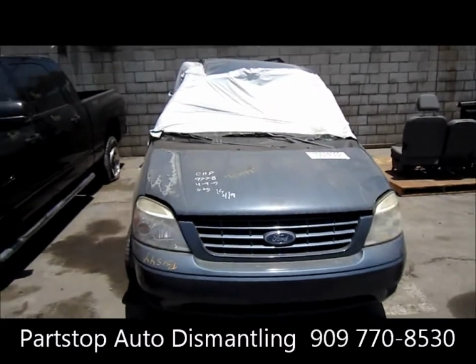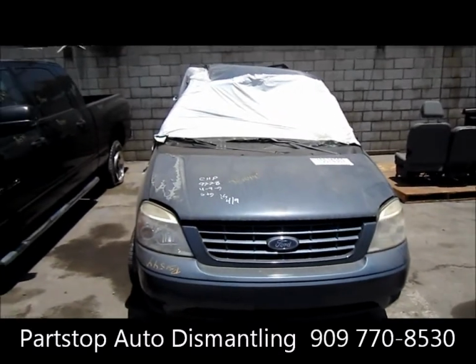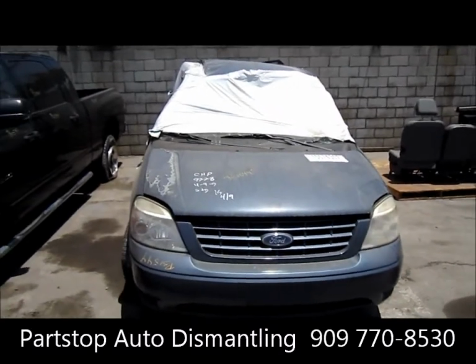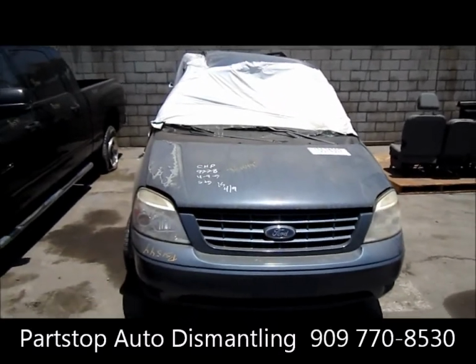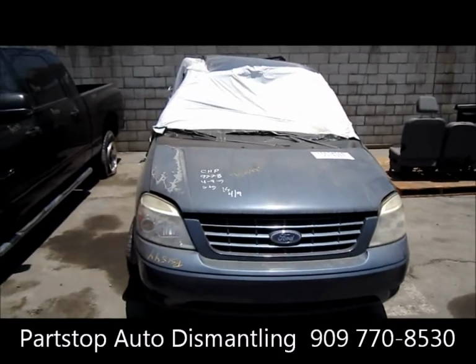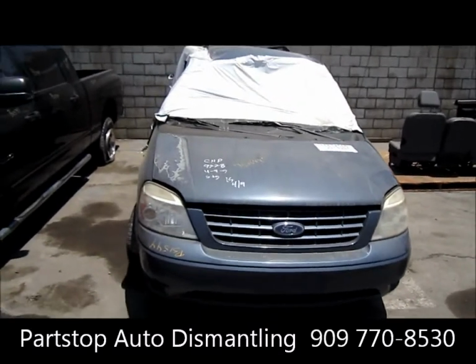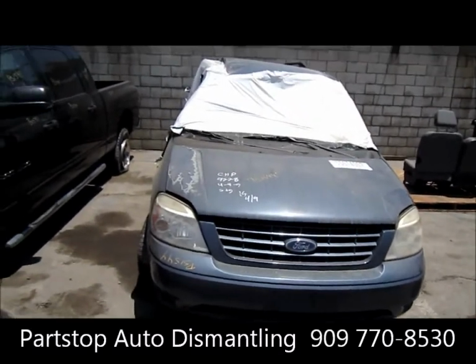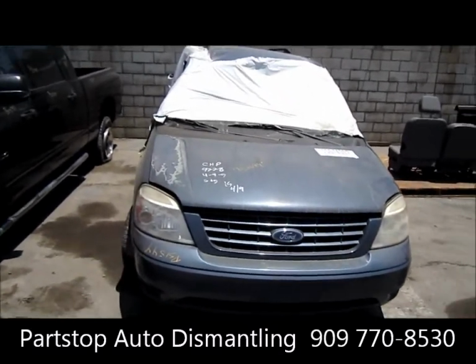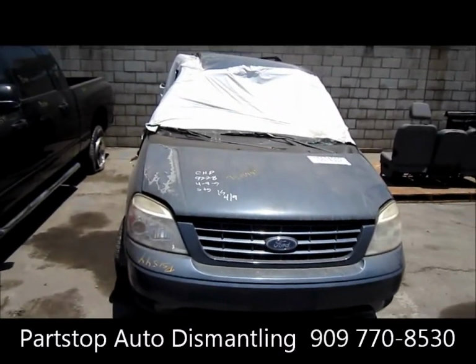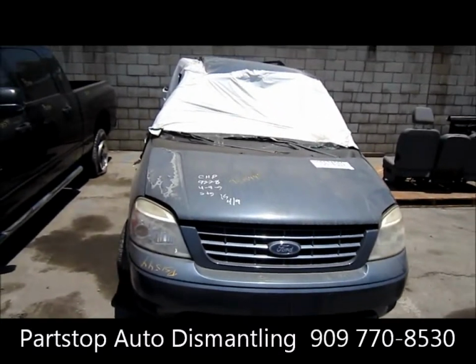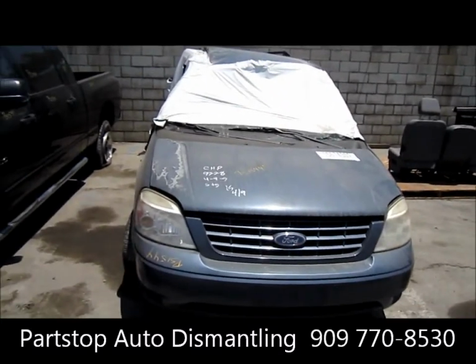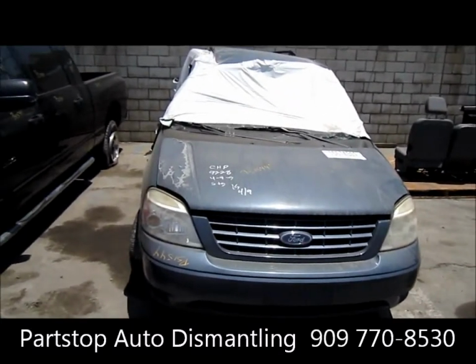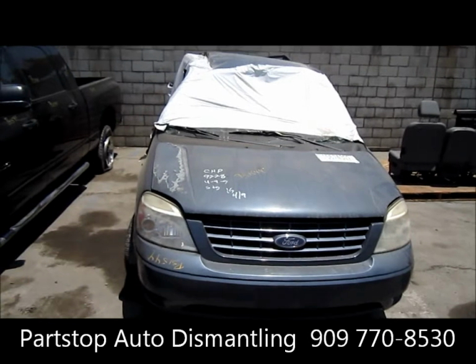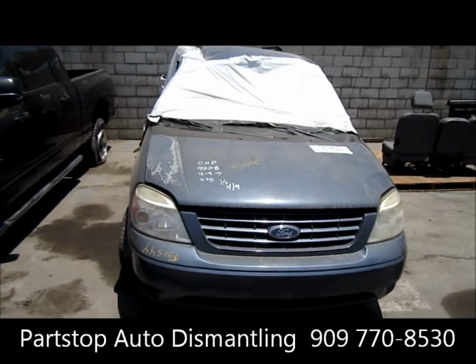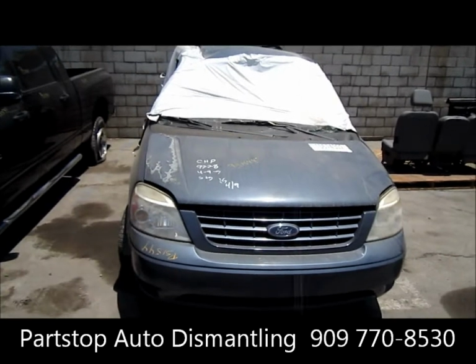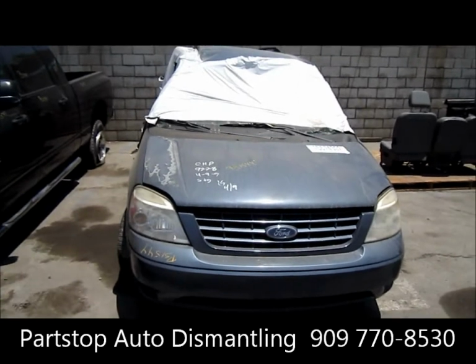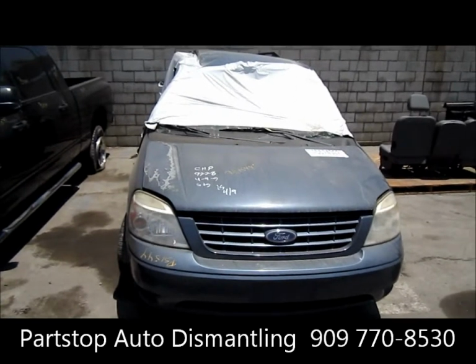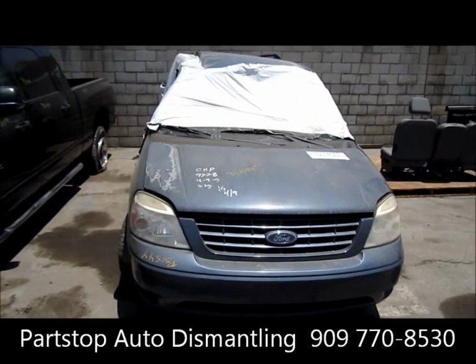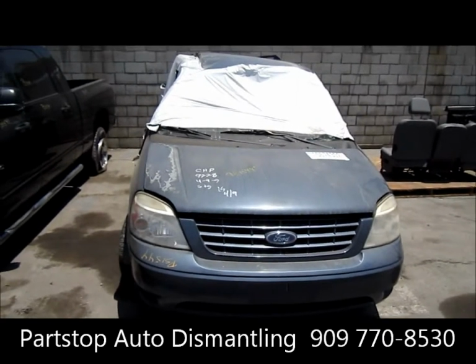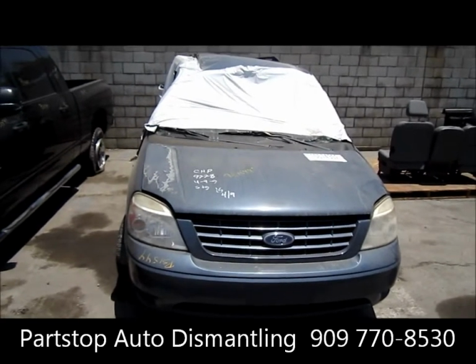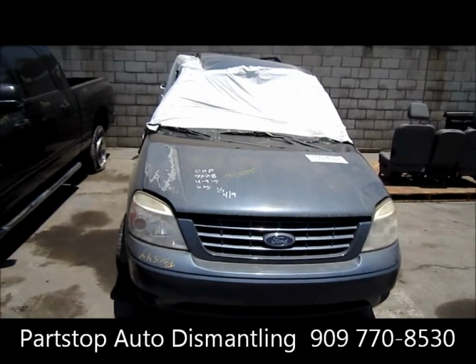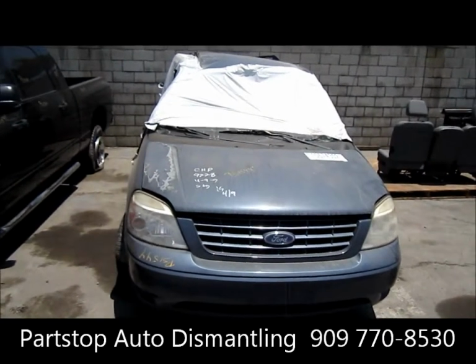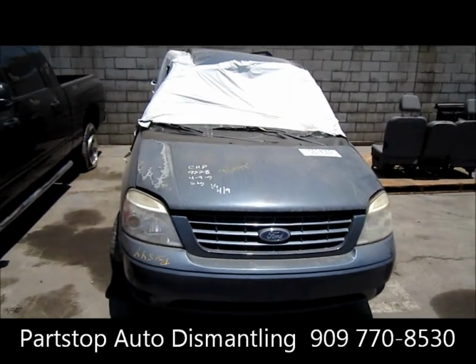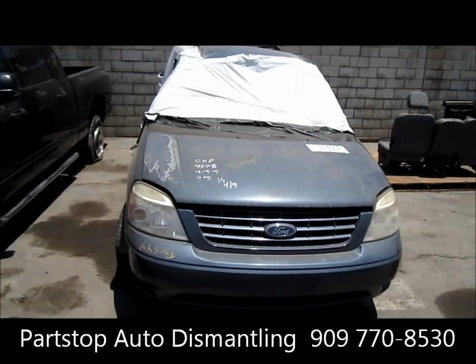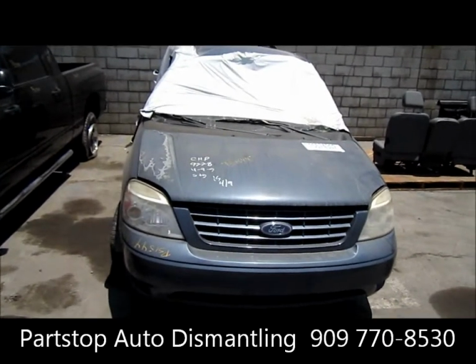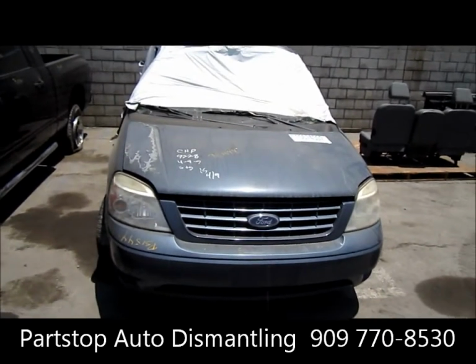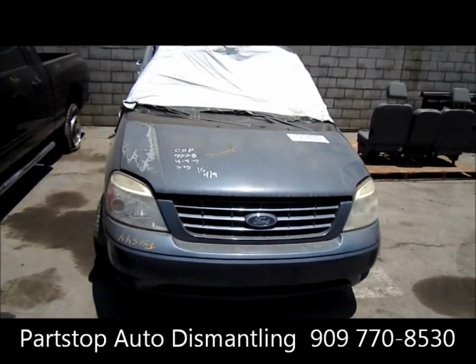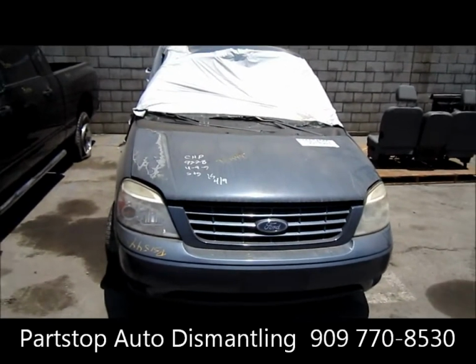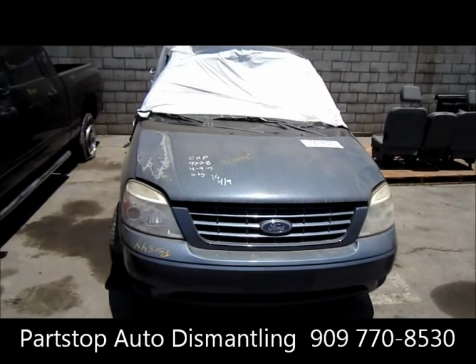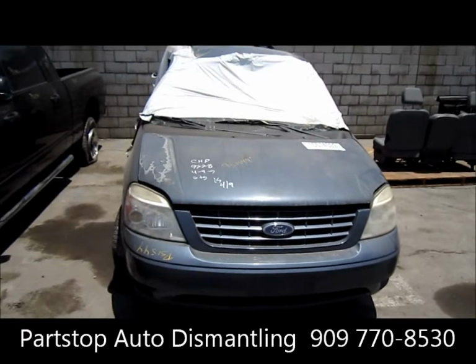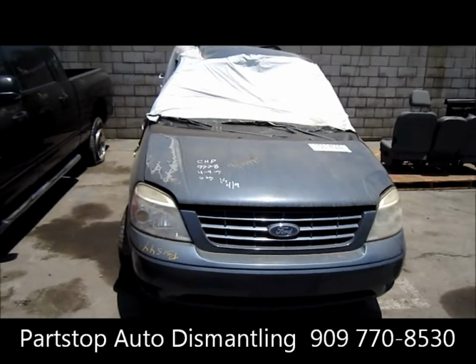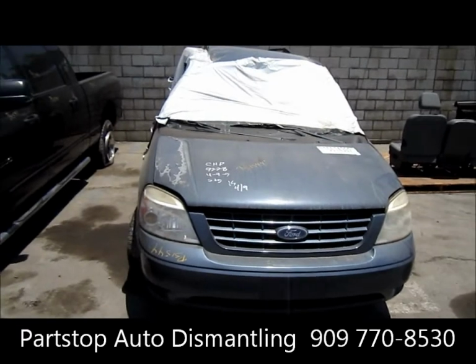Hello and welcome to Part Stop Auto Recycling Video Inventory. We're looking at a 2006 Ford Freestar. This is a four-door van, front-wheel drive vehicle with a 3.9 liter motor.